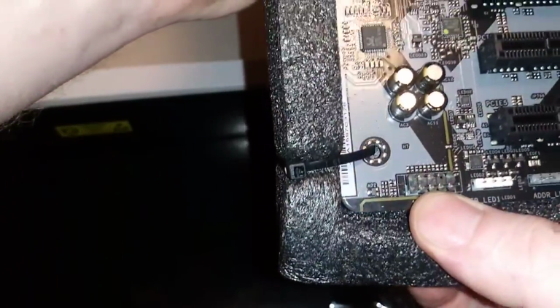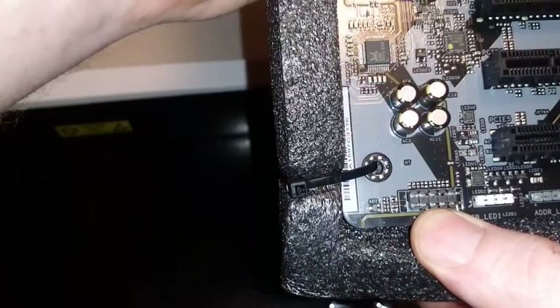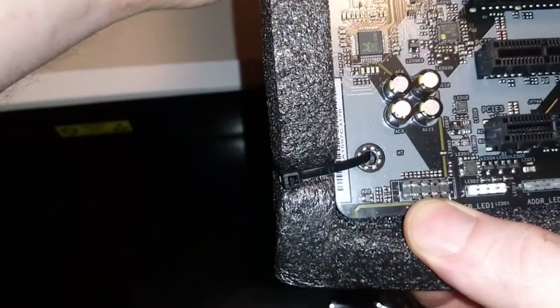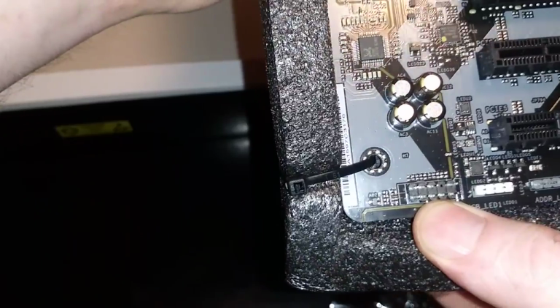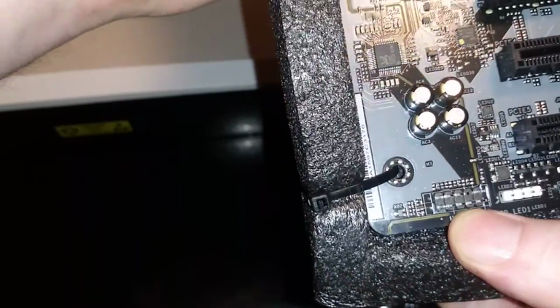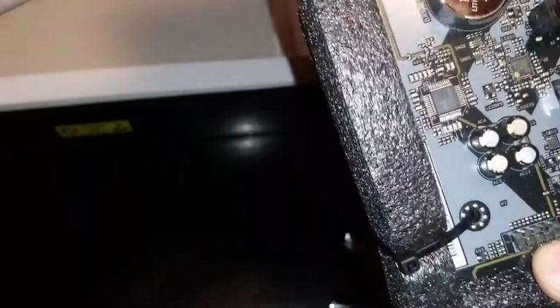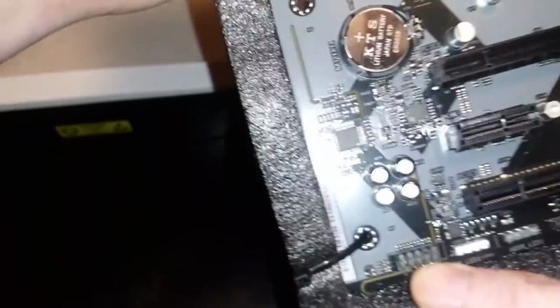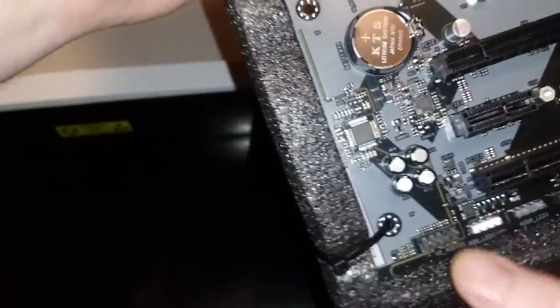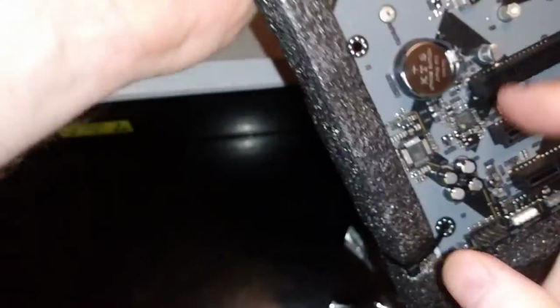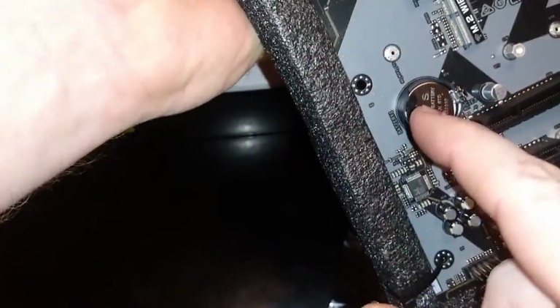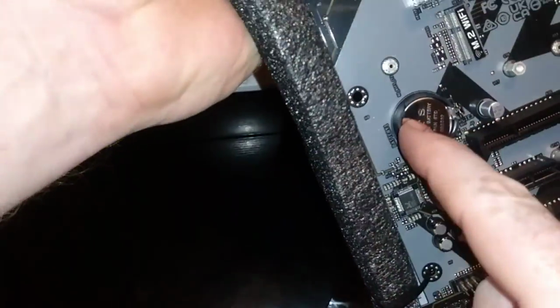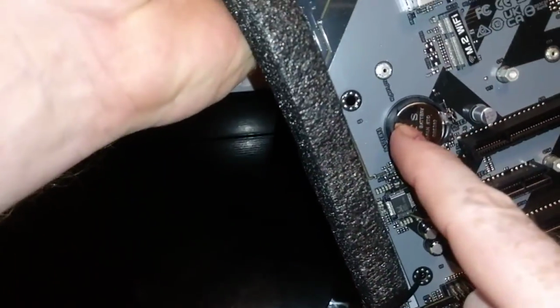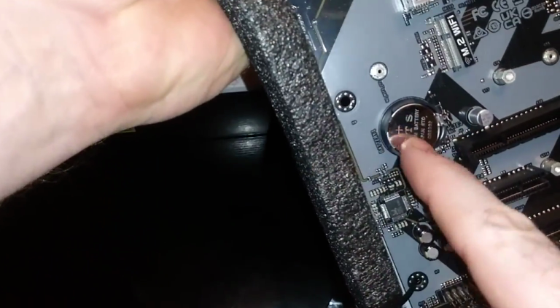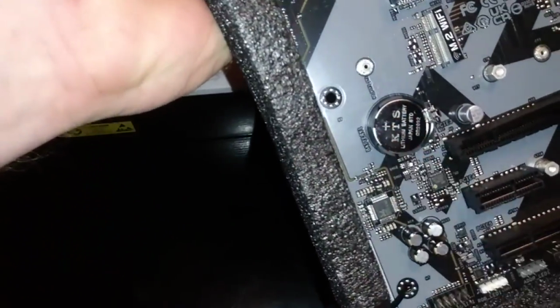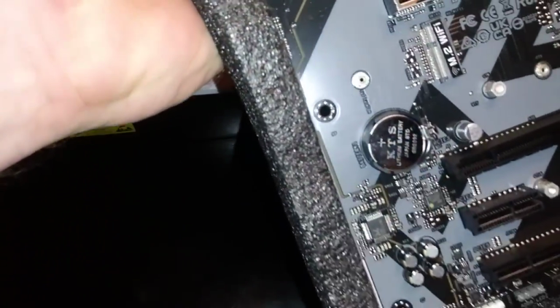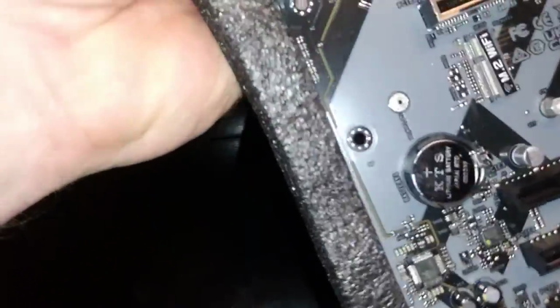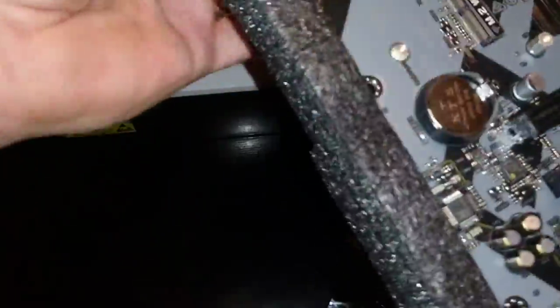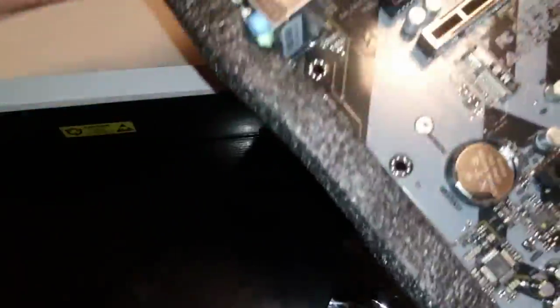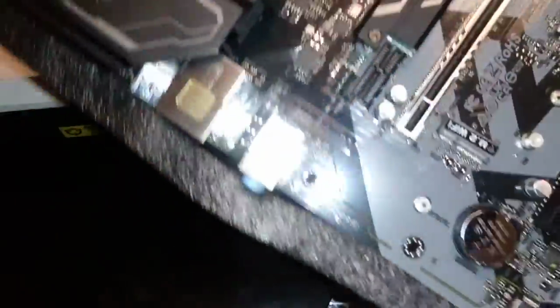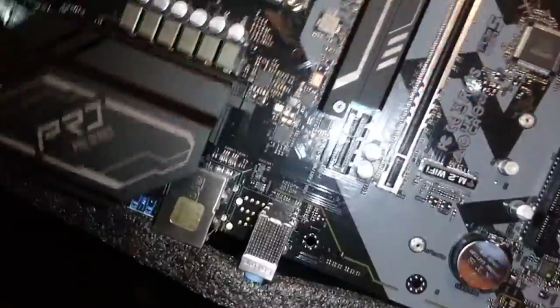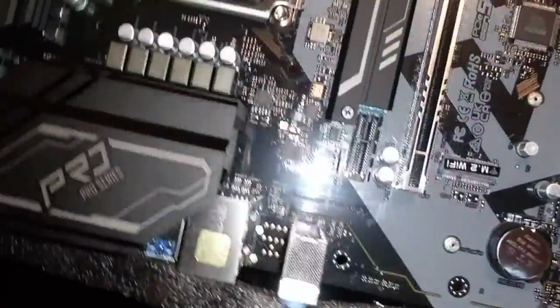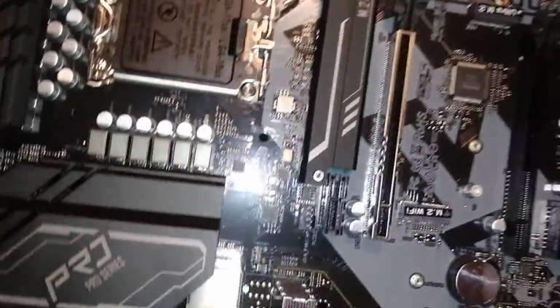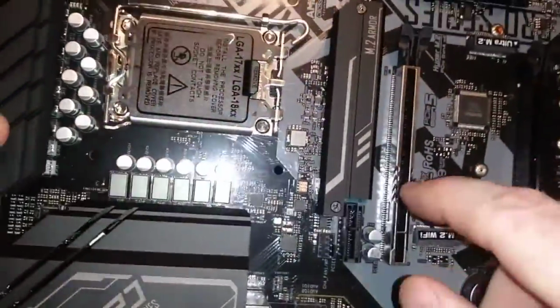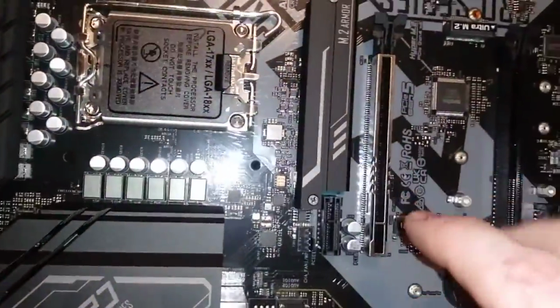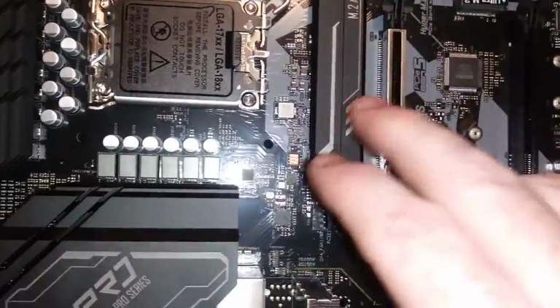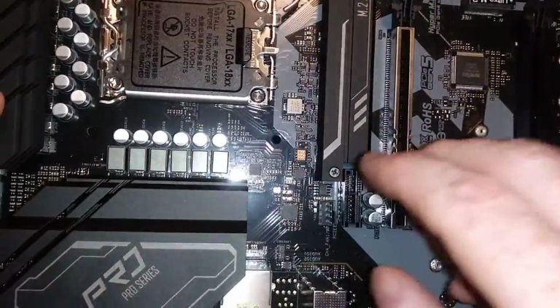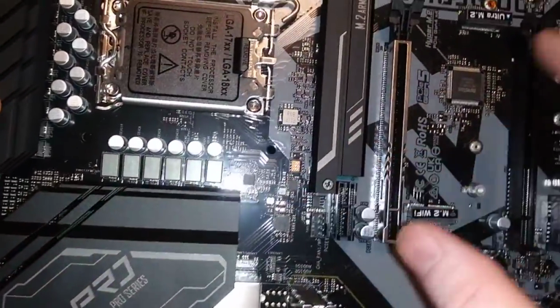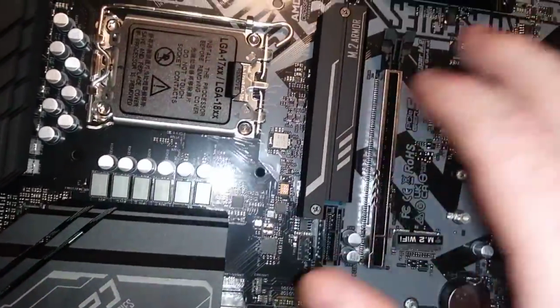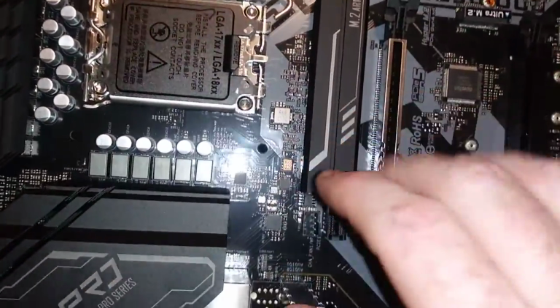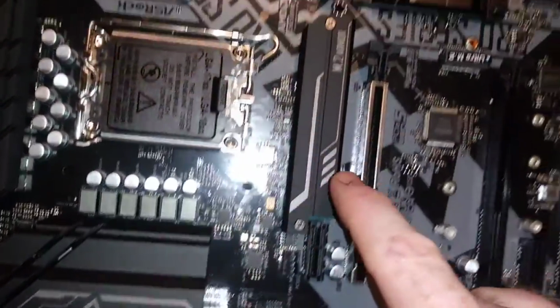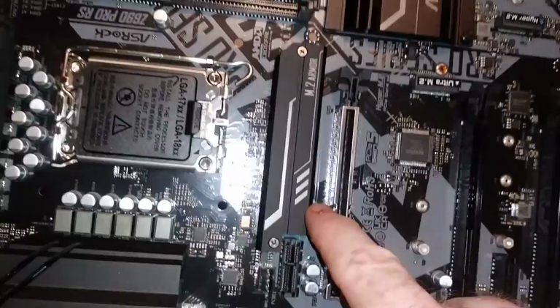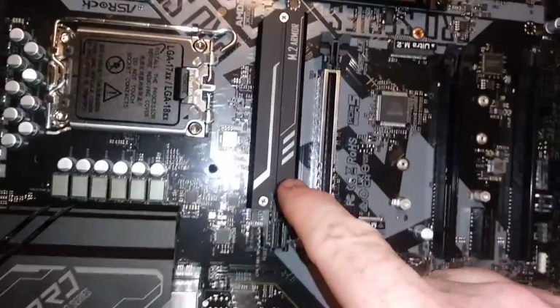Should have an ARGB right there. Here's your HD audio. CMOS battery. We have three slots for M.2s.